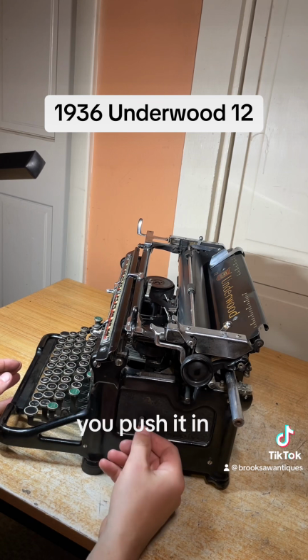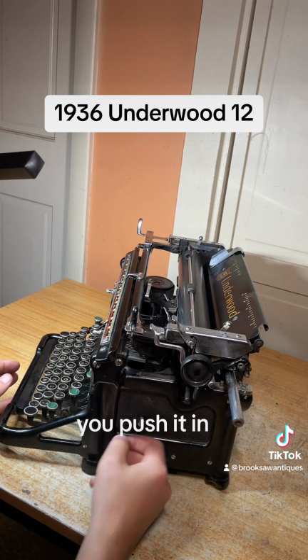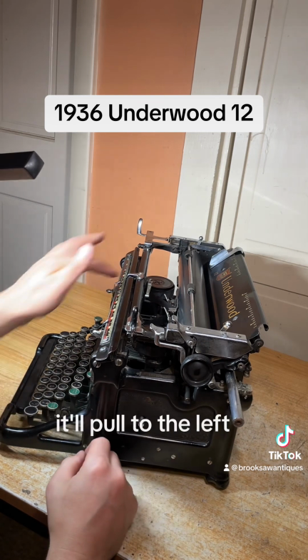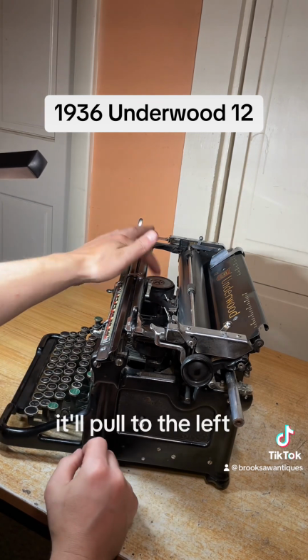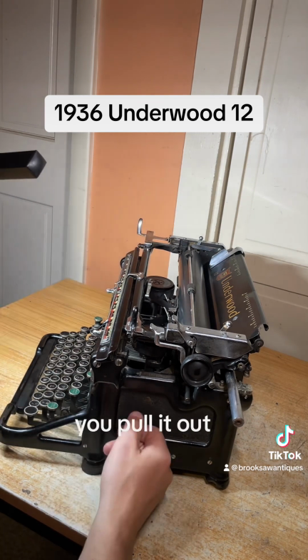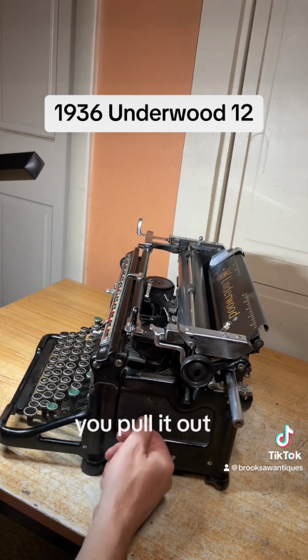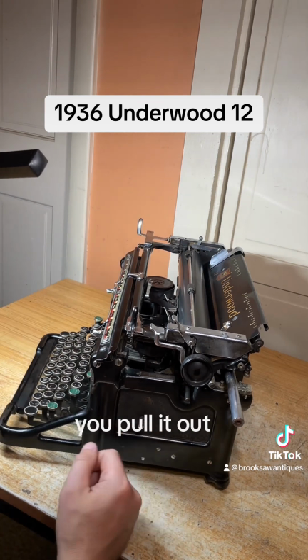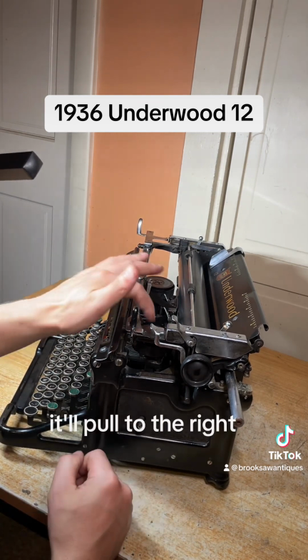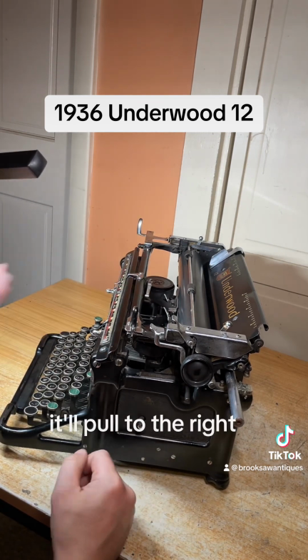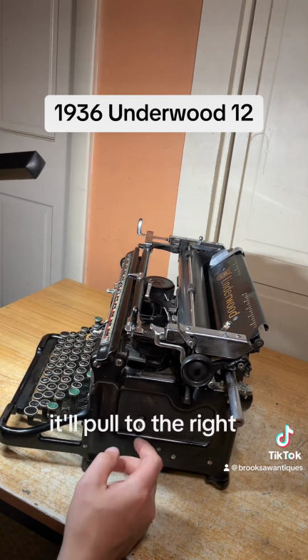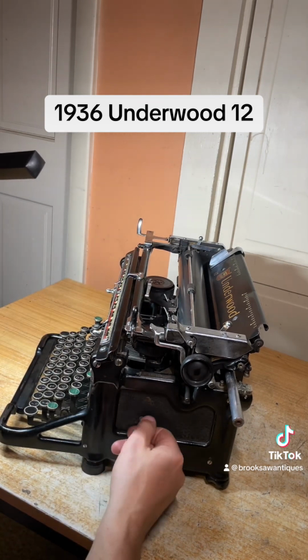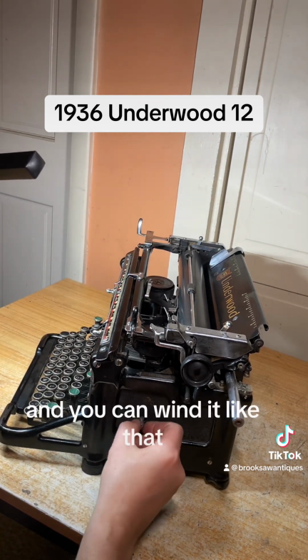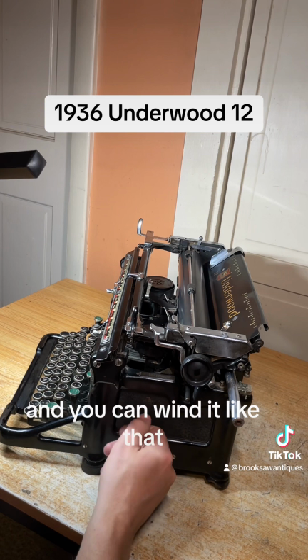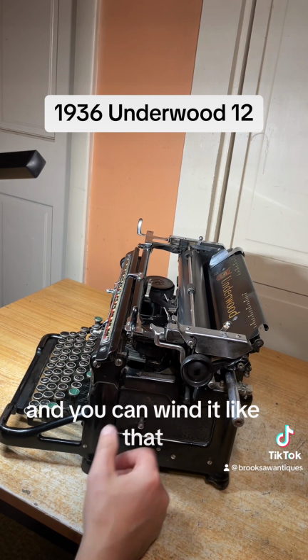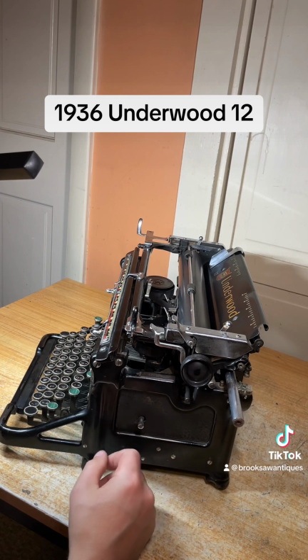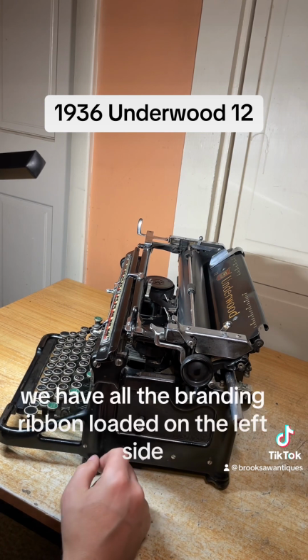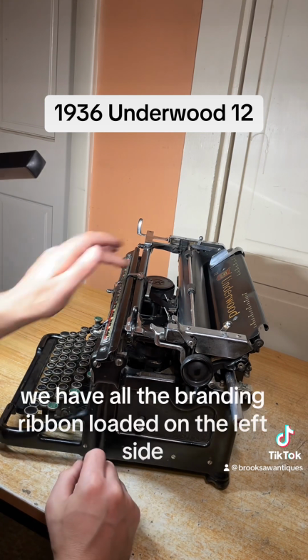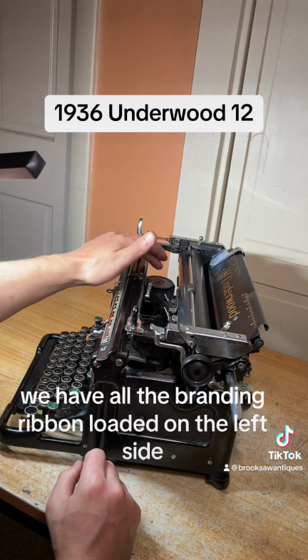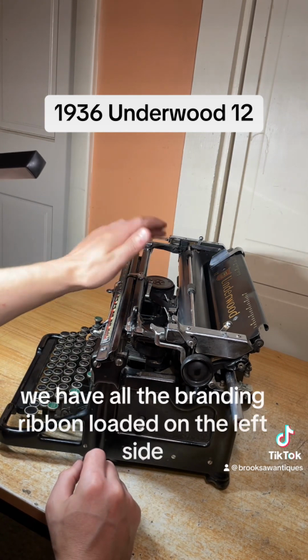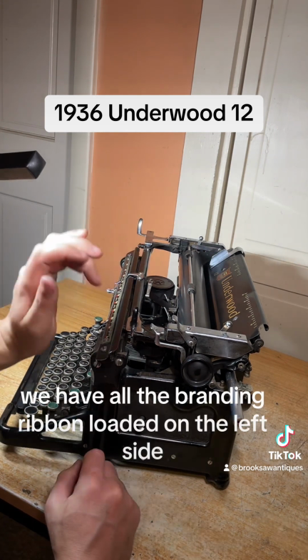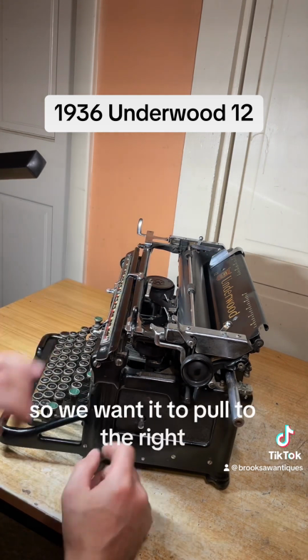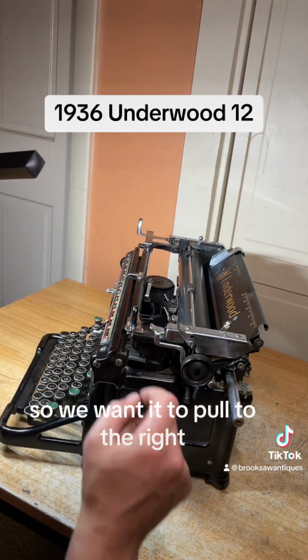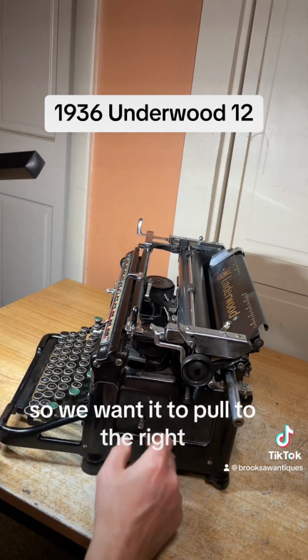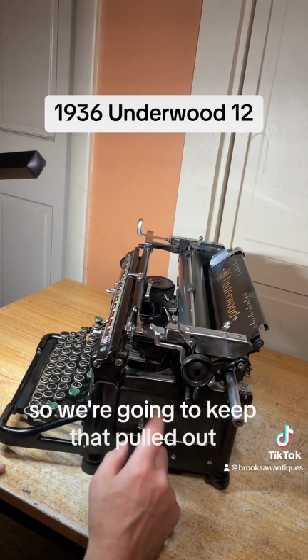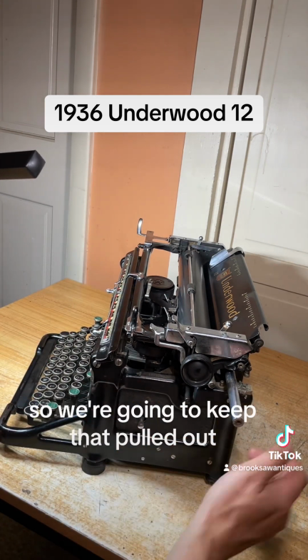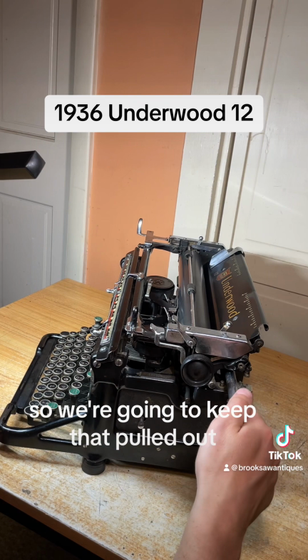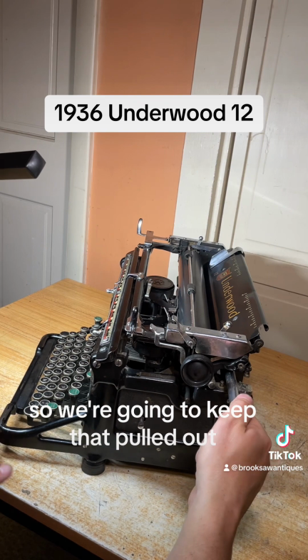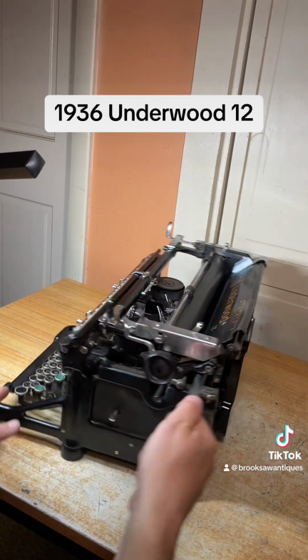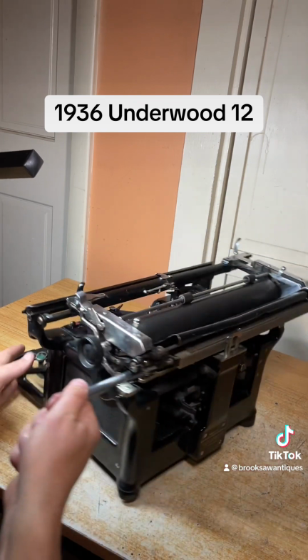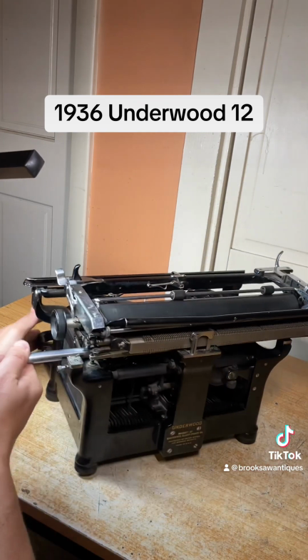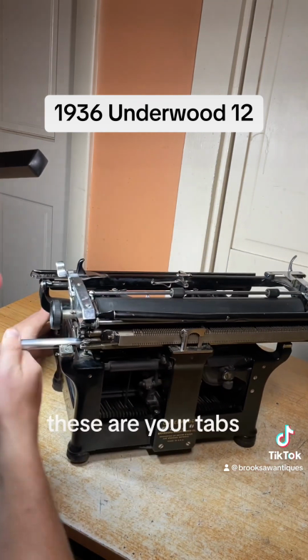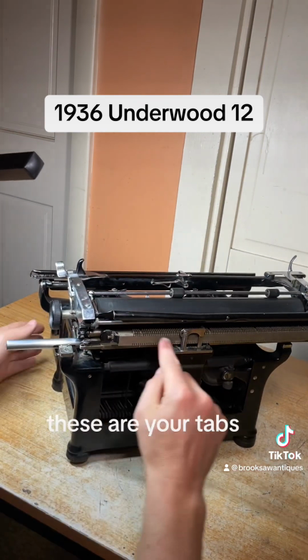This is your ribbon direction control. You push it in, it'll pull to the left; you pull it out, it'll pull to the right, and you can wind it like that. We have all the brand new ribbon loaded on the left side, so we want it to pull to the right — we're going to keep that pulled out.